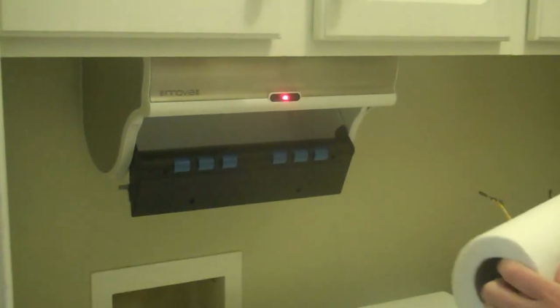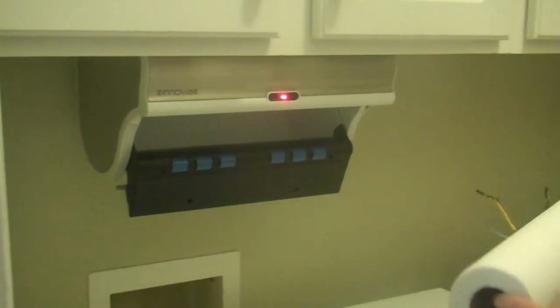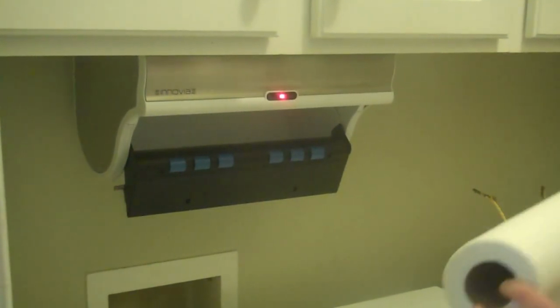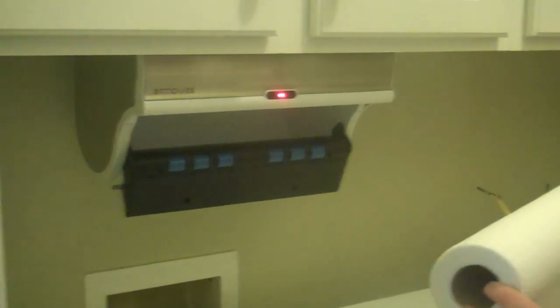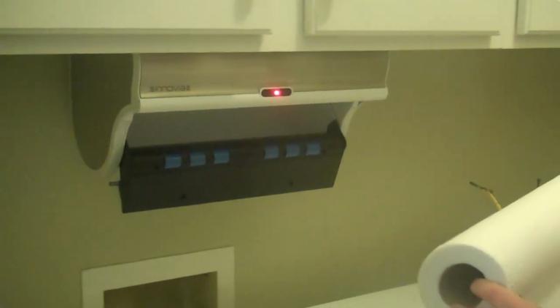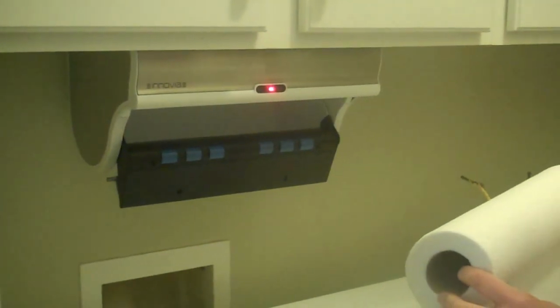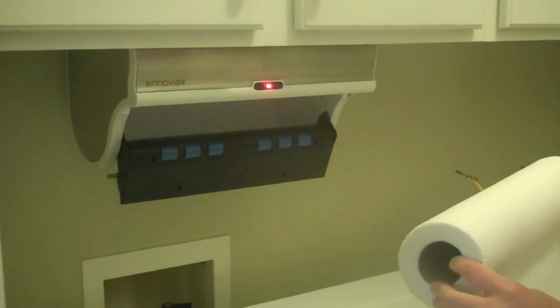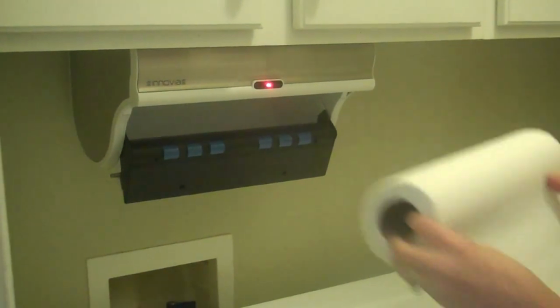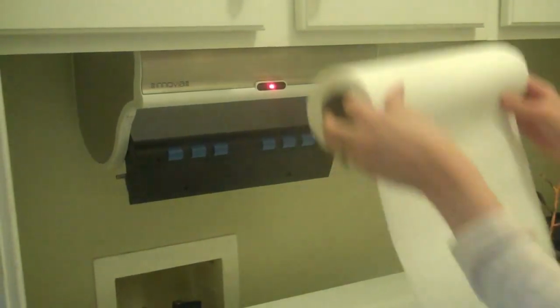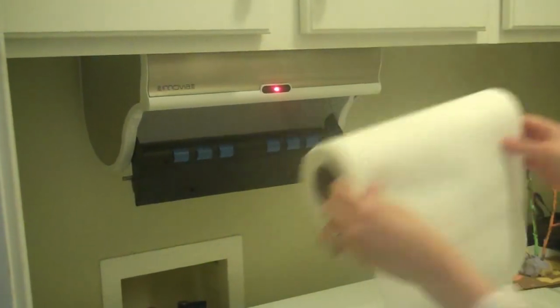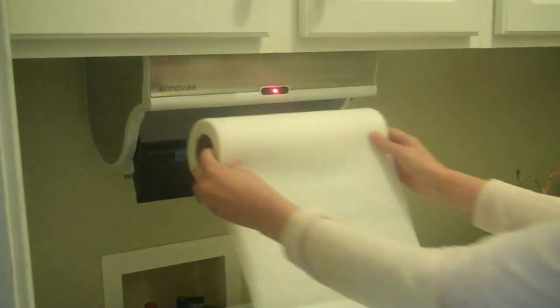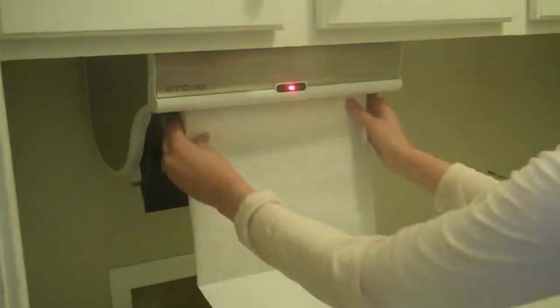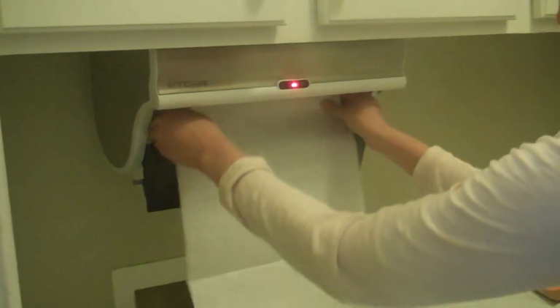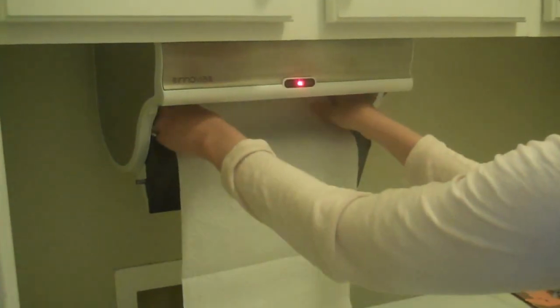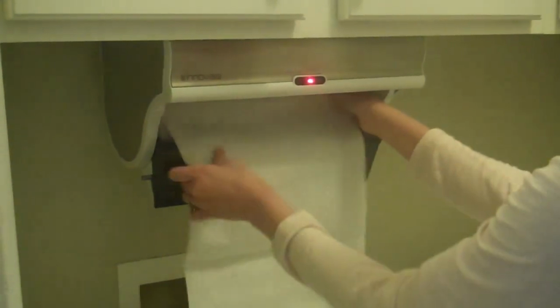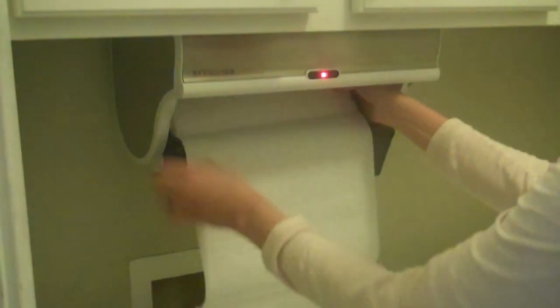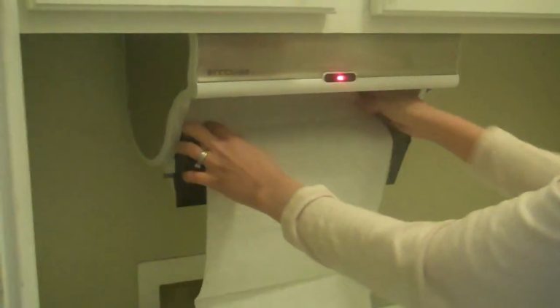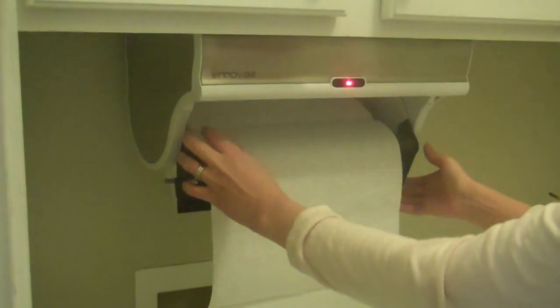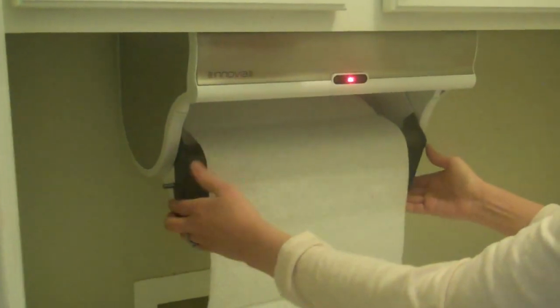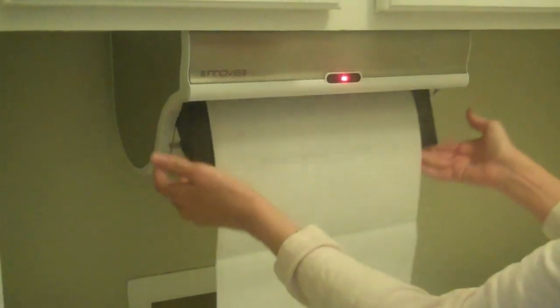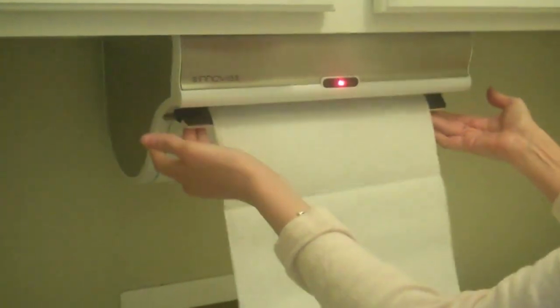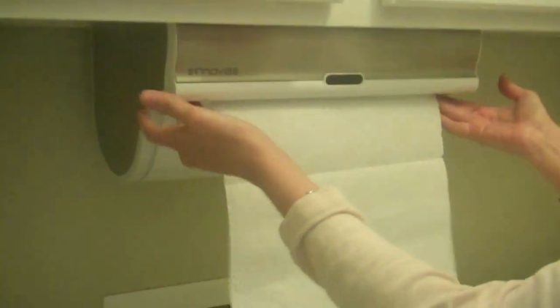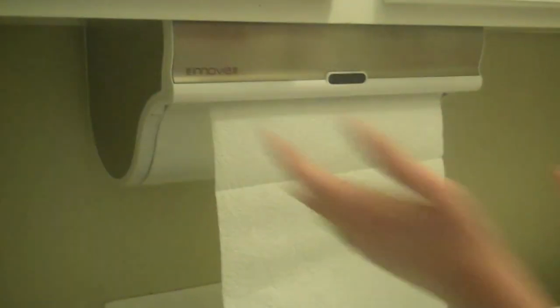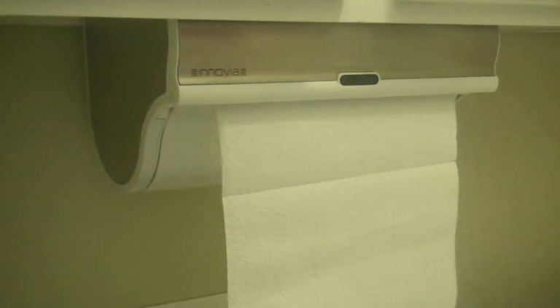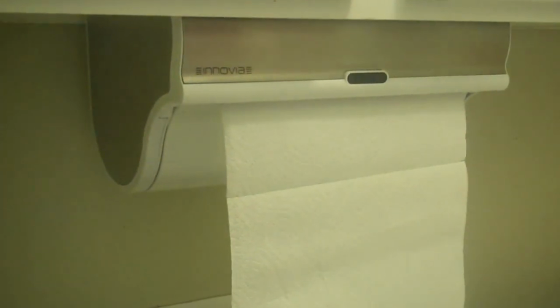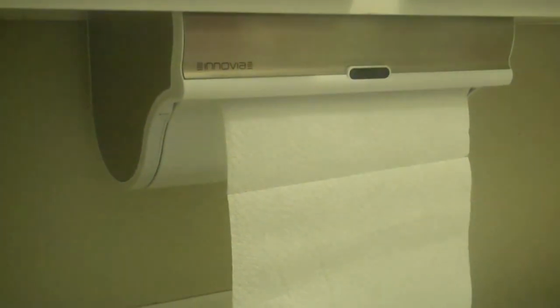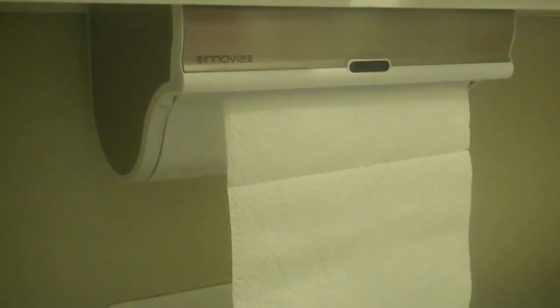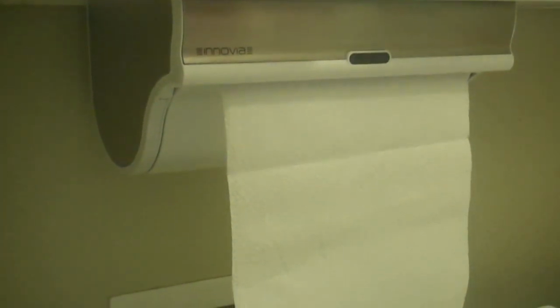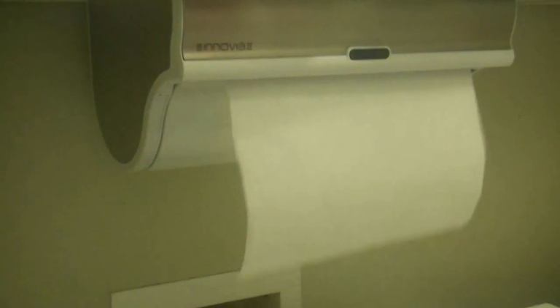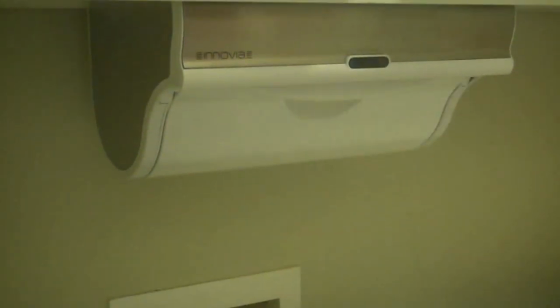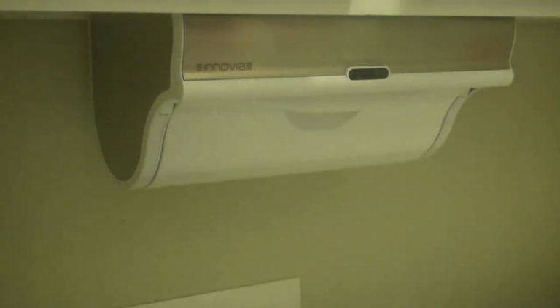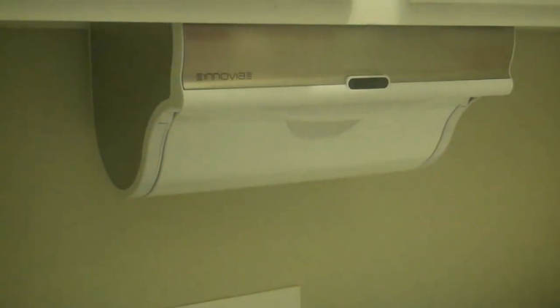All right, so we're going to train our Inovia automatic paper towel dispenser. First you're going to put the roll into the machine with some excess hanging out and shut the door. In a few seconds it will retract your paper towels.